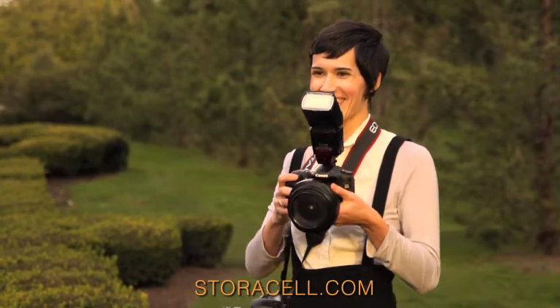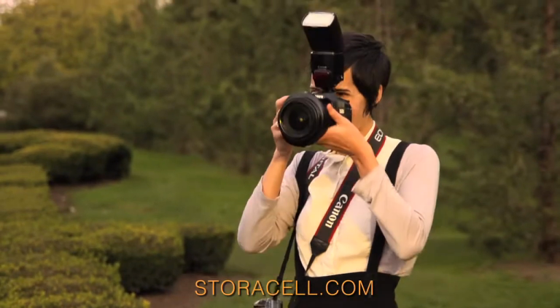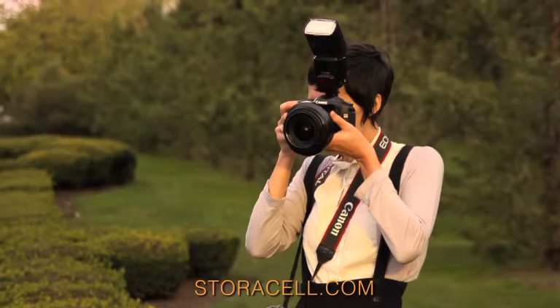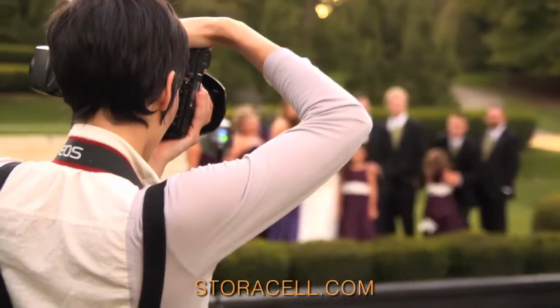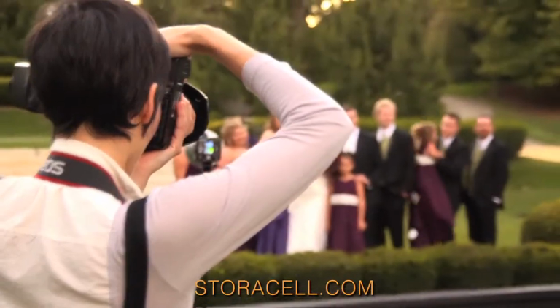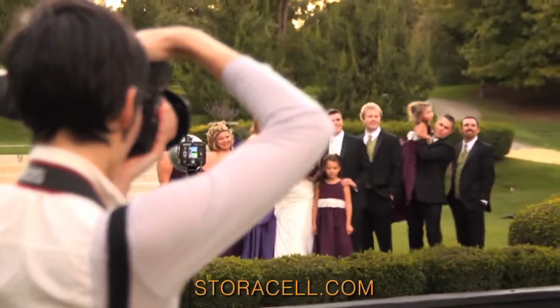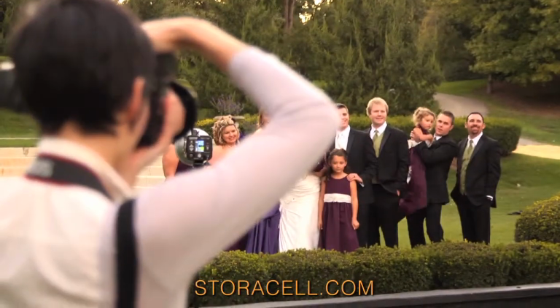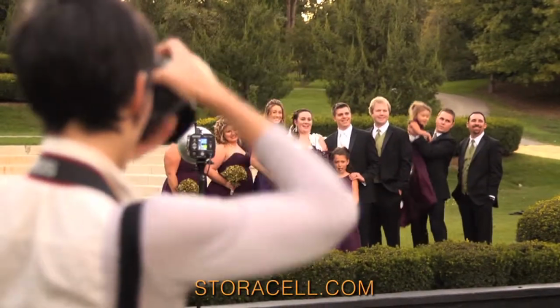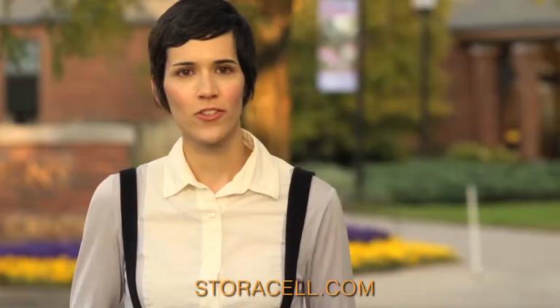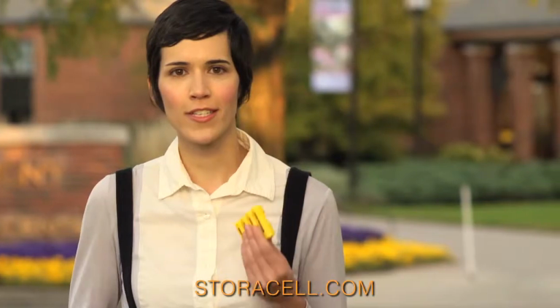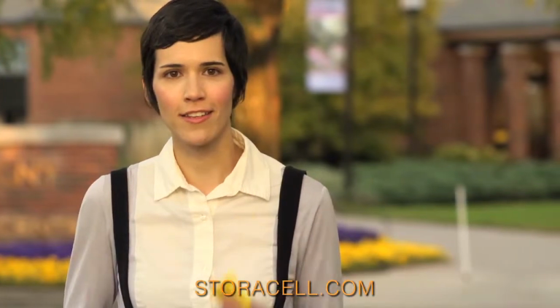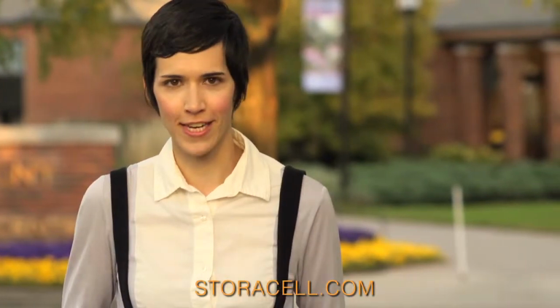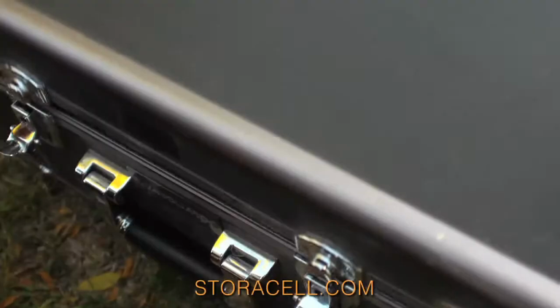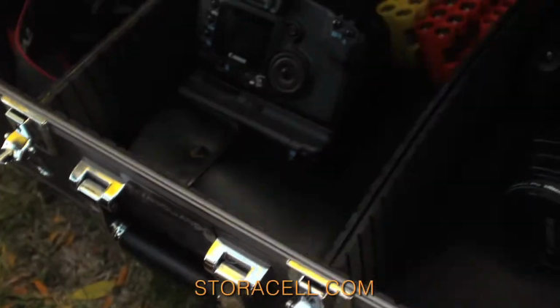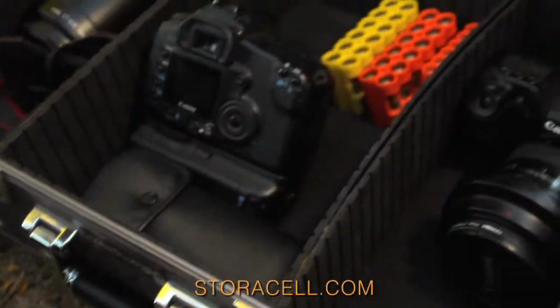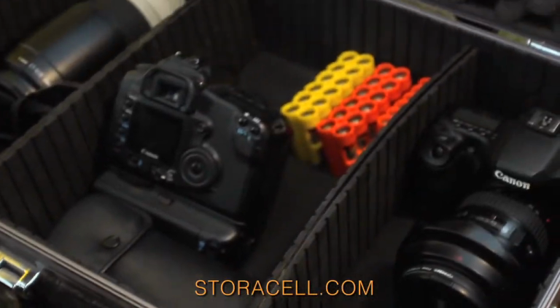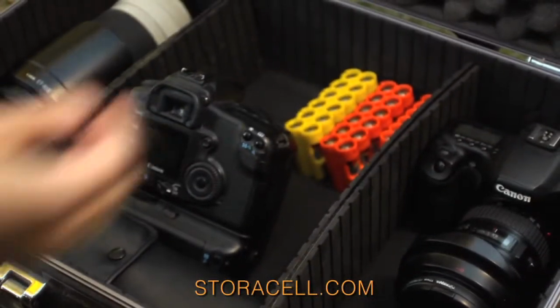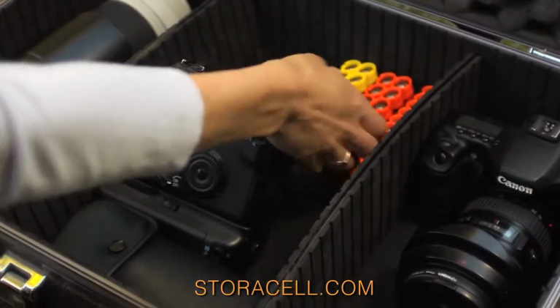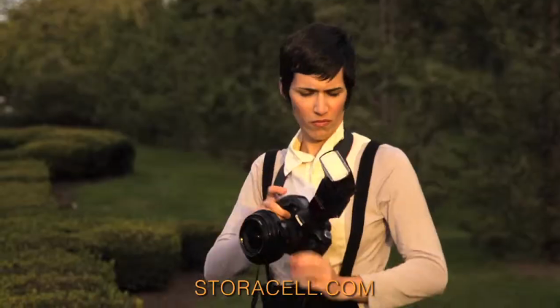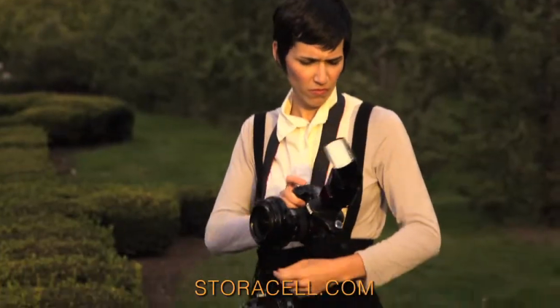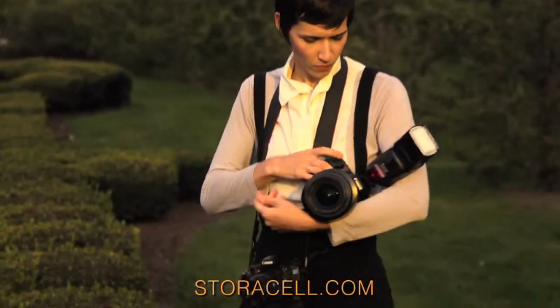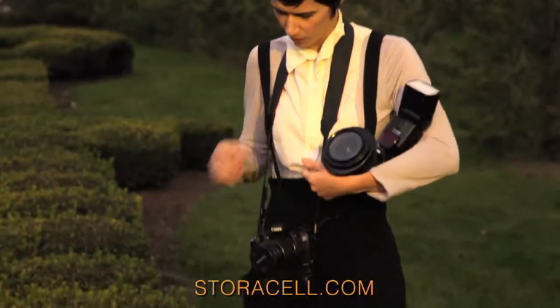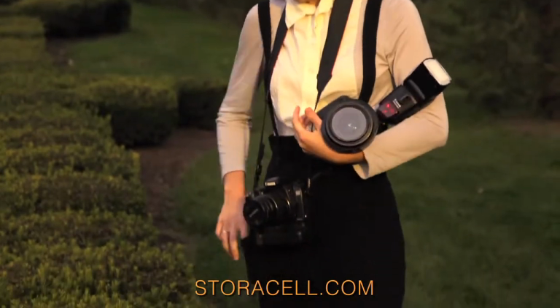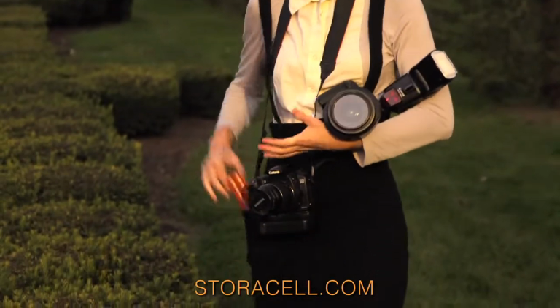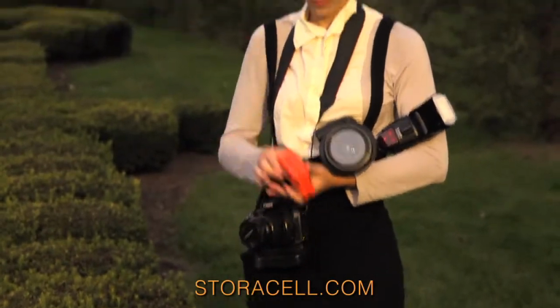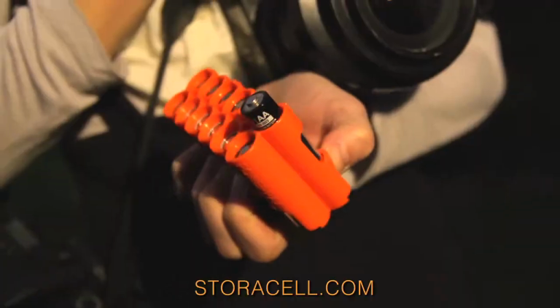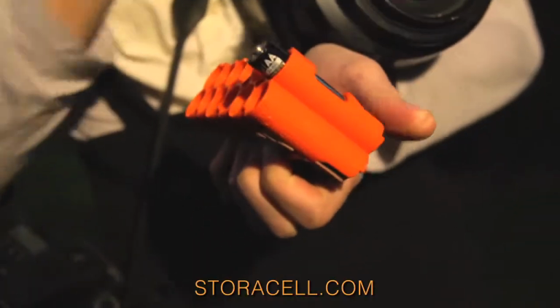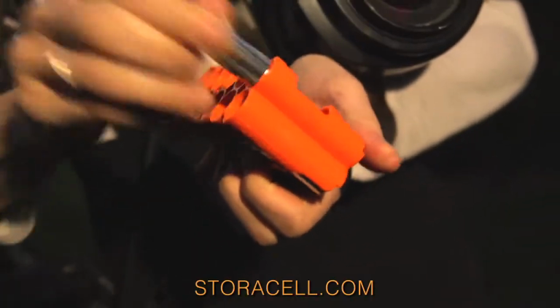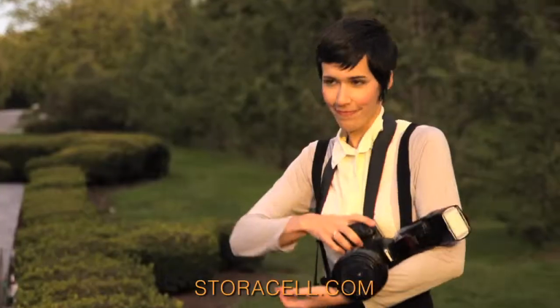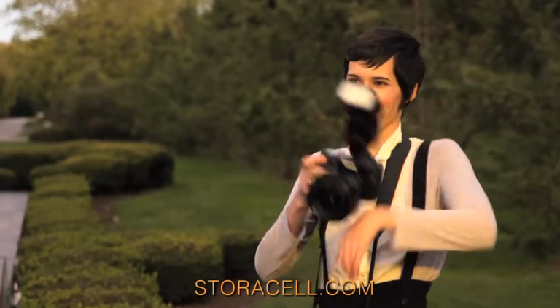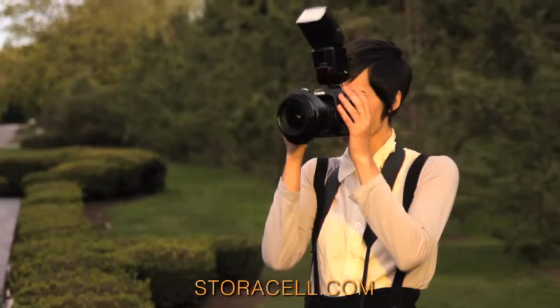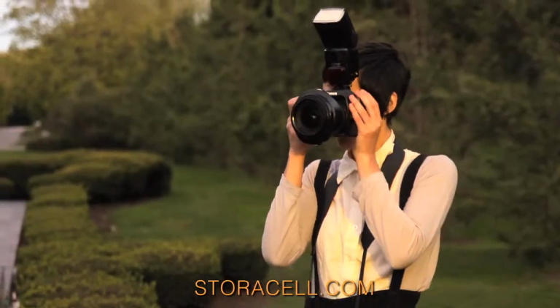As a professional photographer, I need to be quick and I need to be organized. Storacell is a lifesaver. I open my case, I can get to my batteries. When my batteries go bad, I just reach into my pocket, pop them right out, and then put them right into my flash. Bam — I didn't miss a moment.